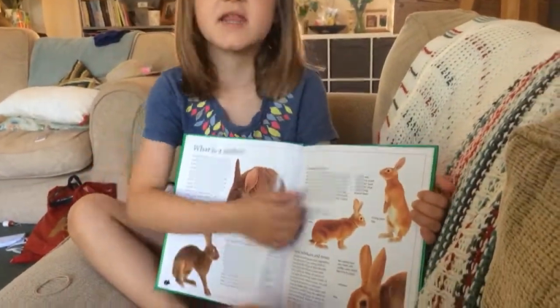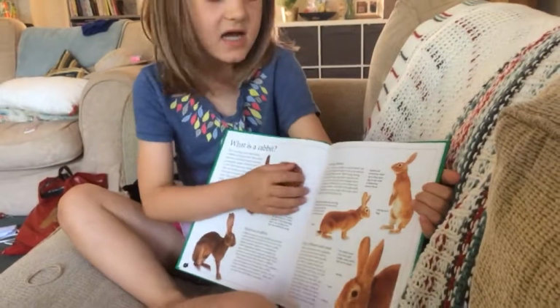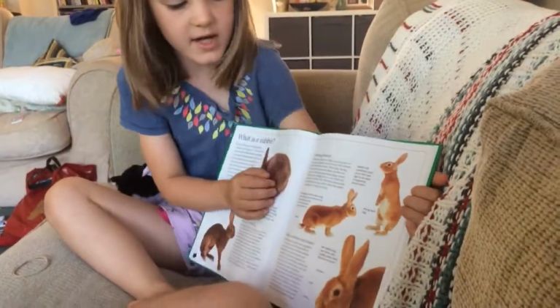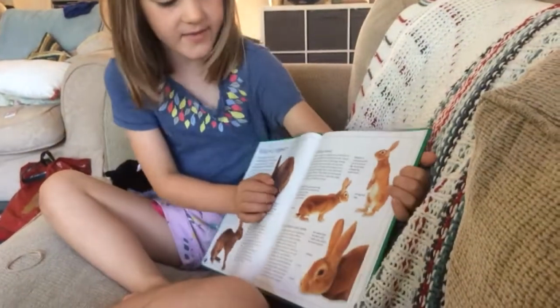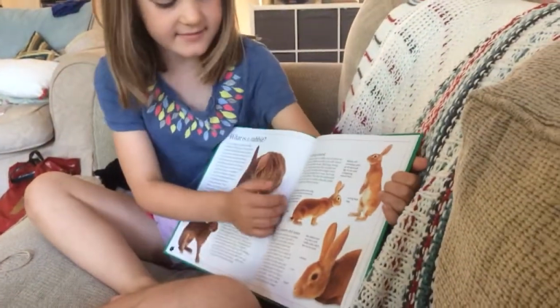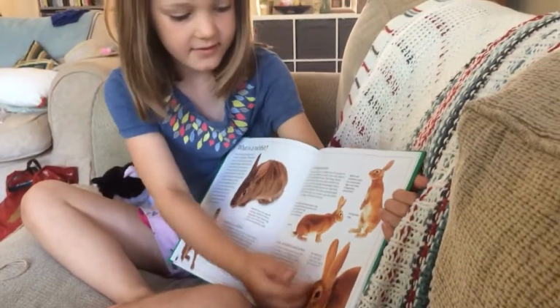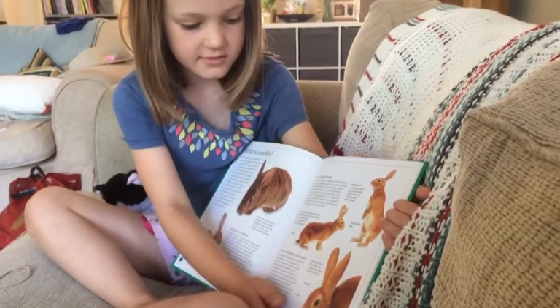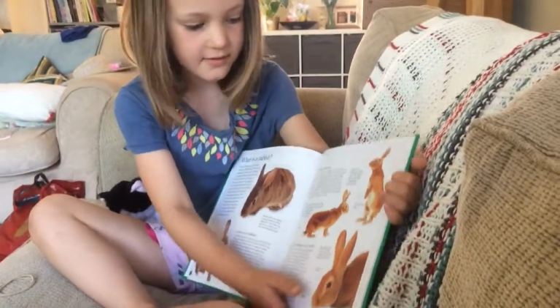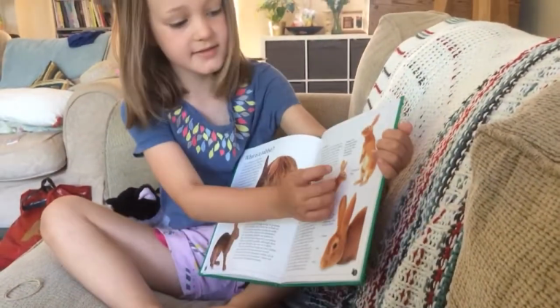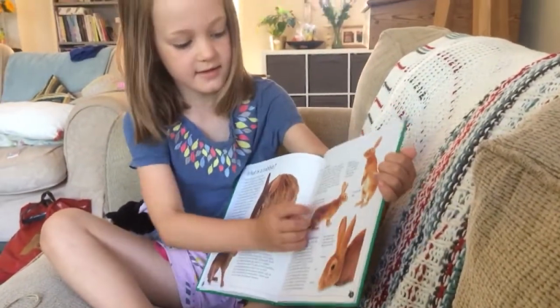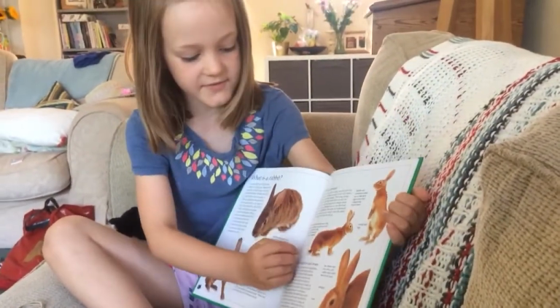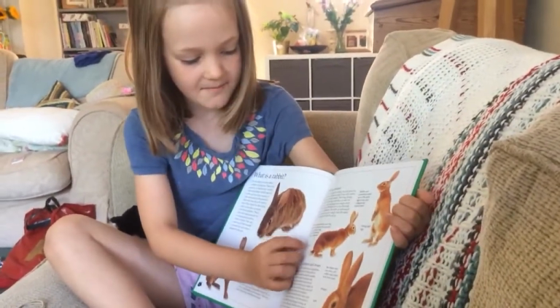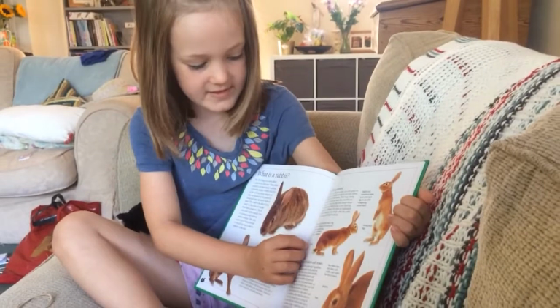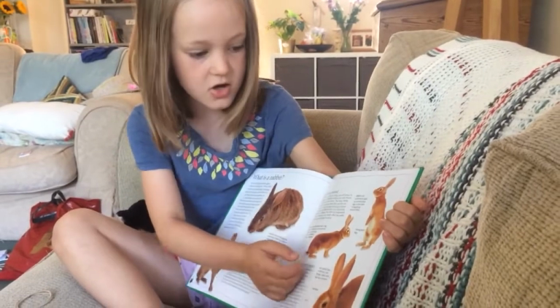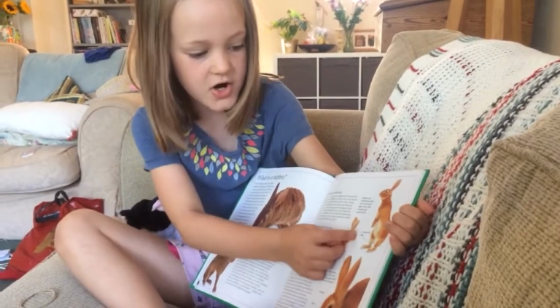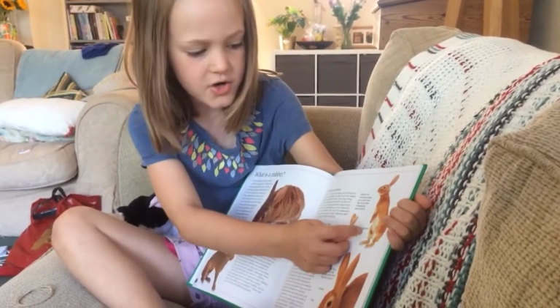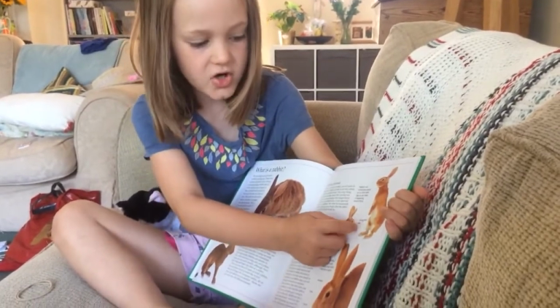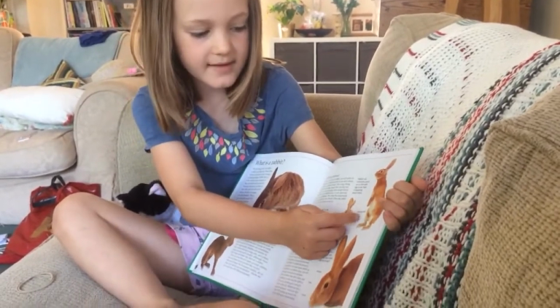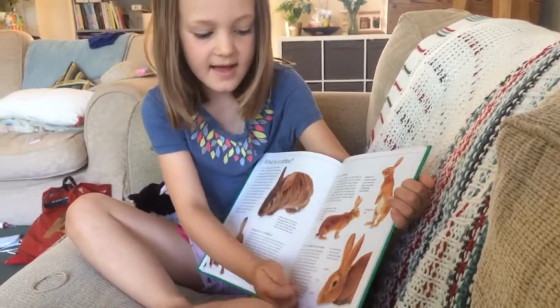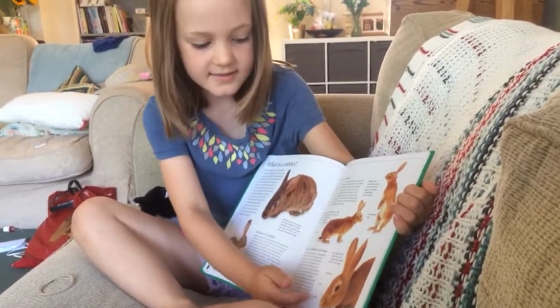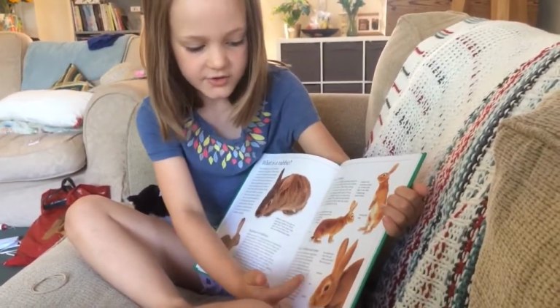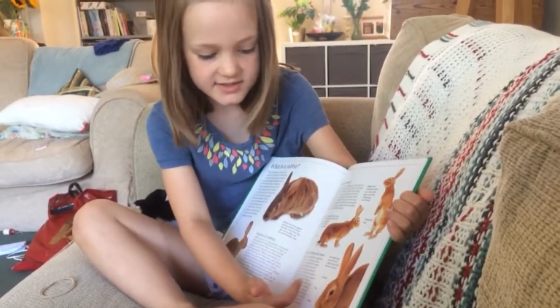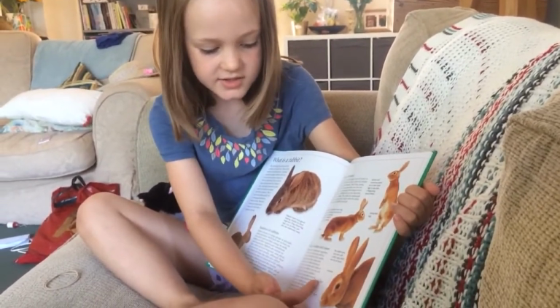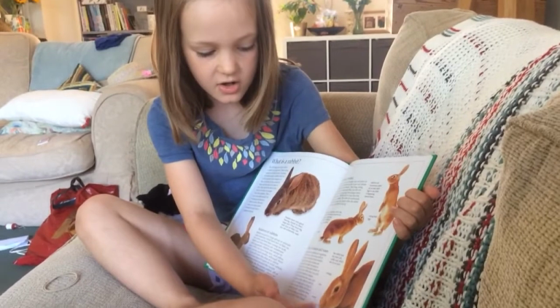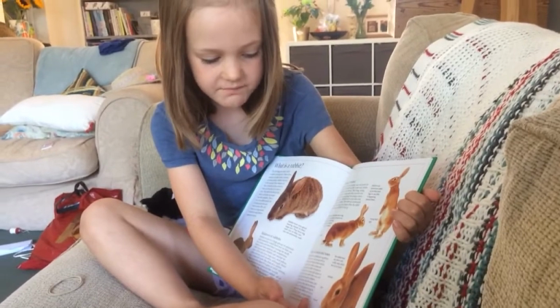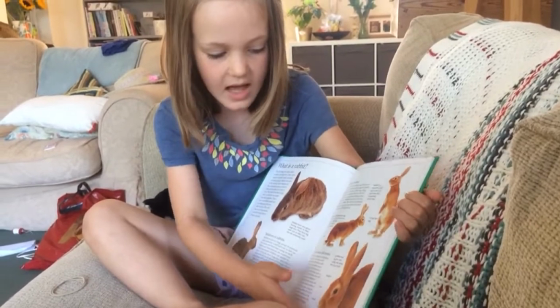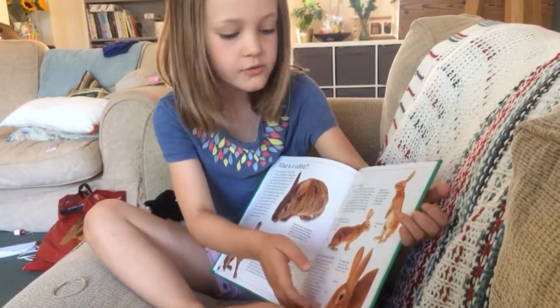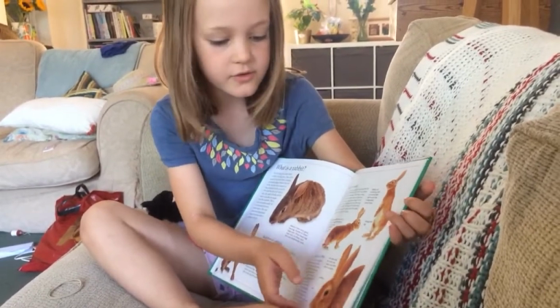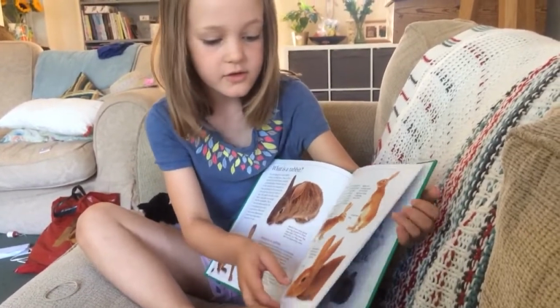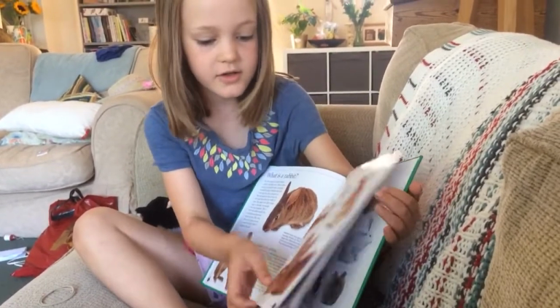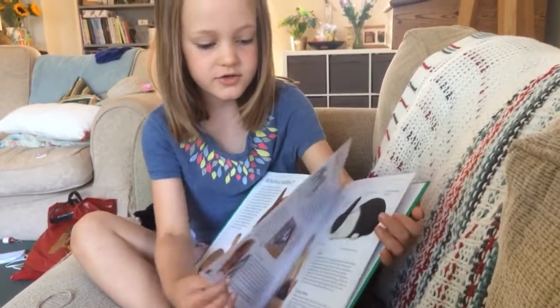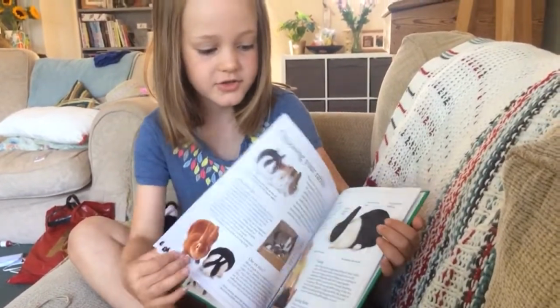And this is what is a rabbit, and that is like bobtail, strong back legs, whiskers, nose, mouth.